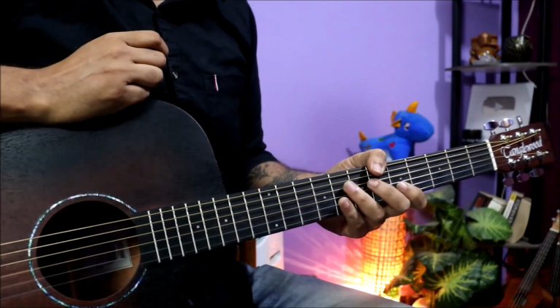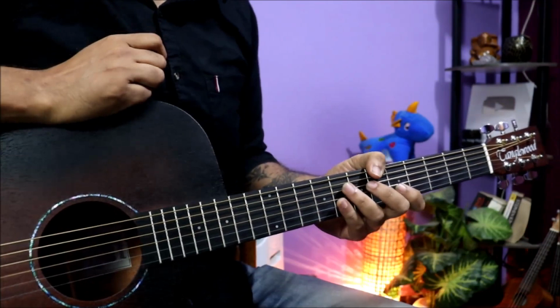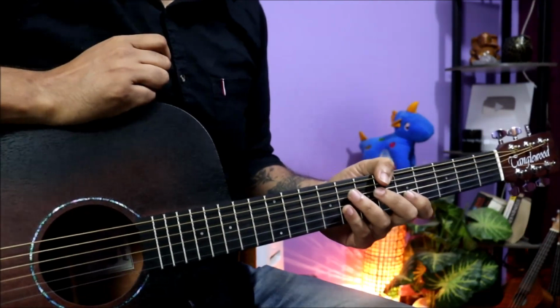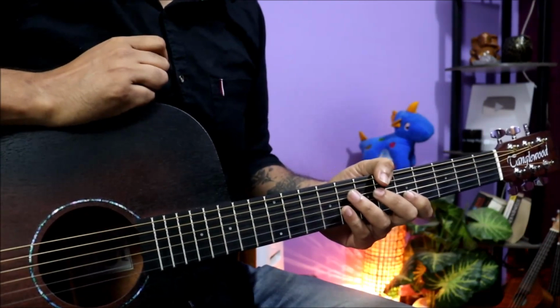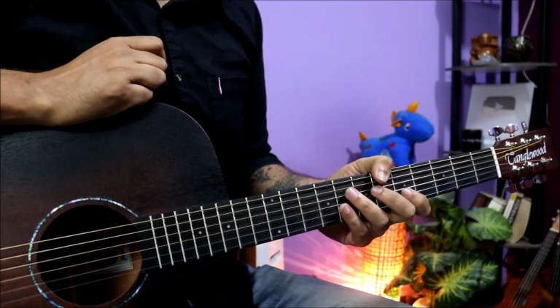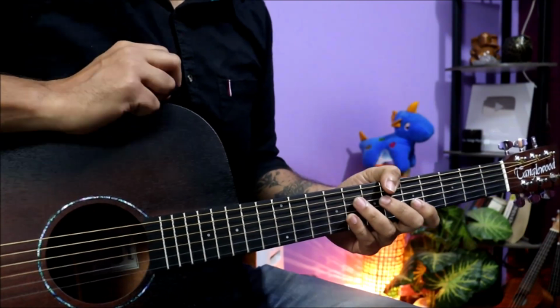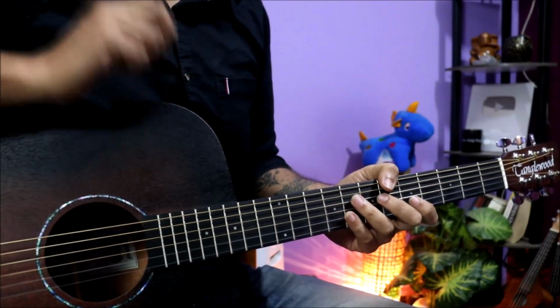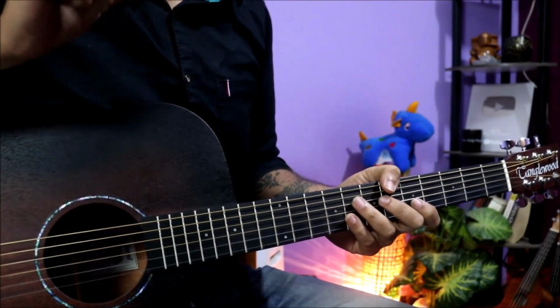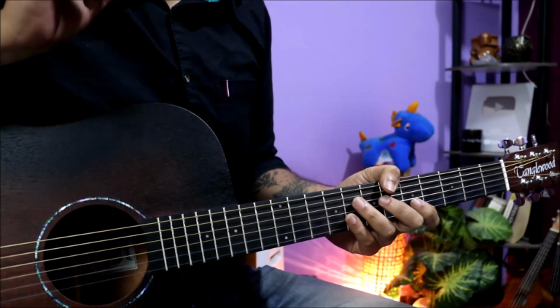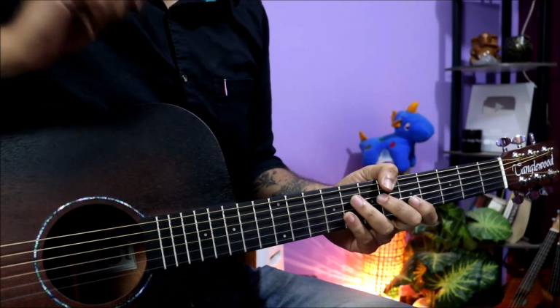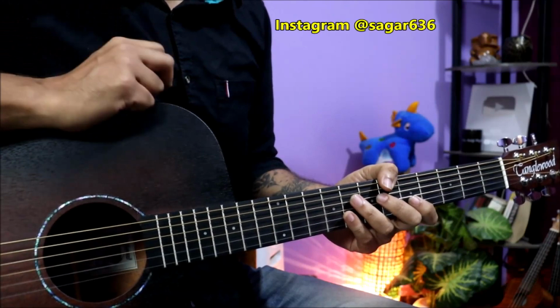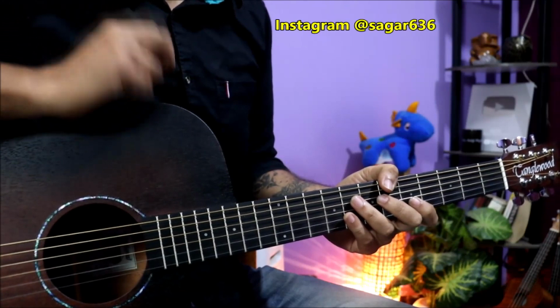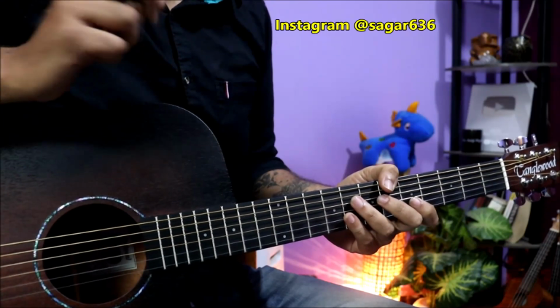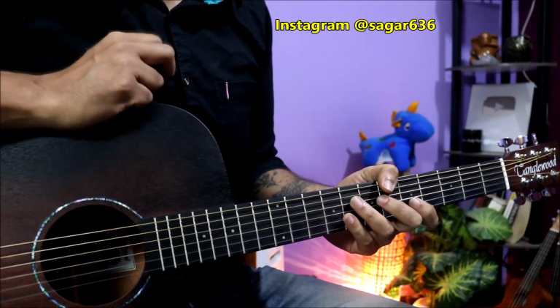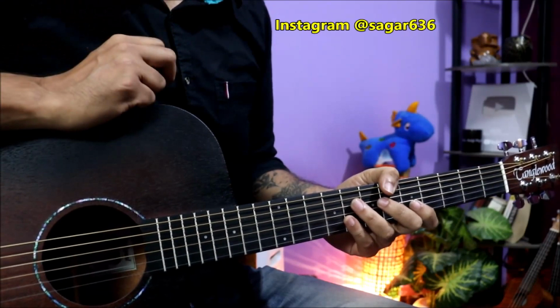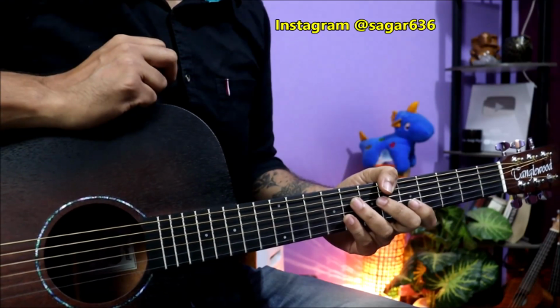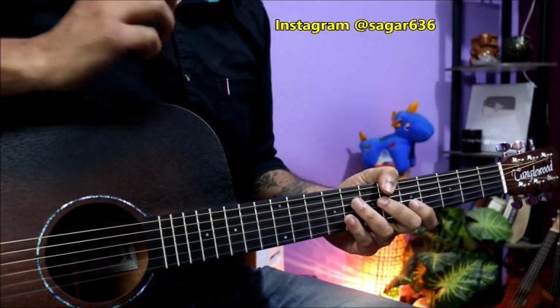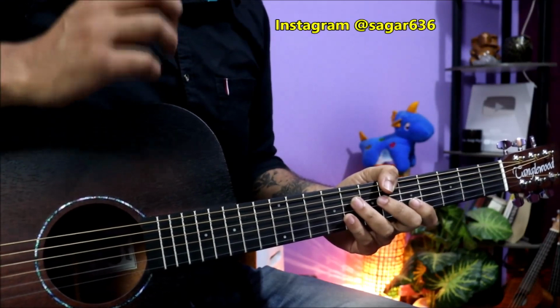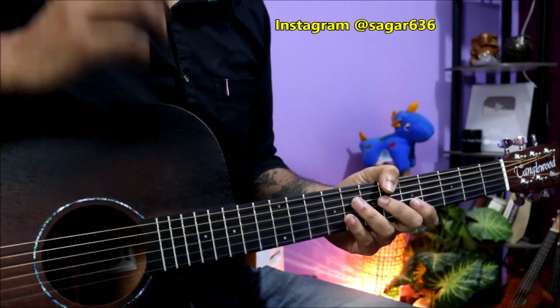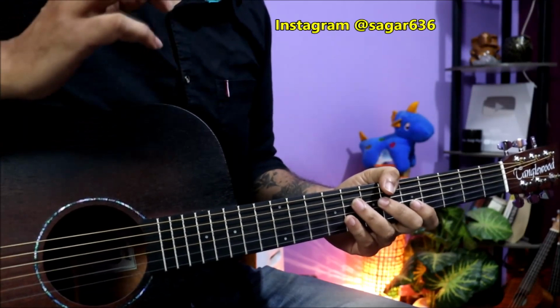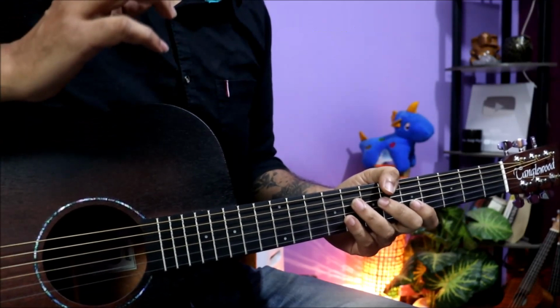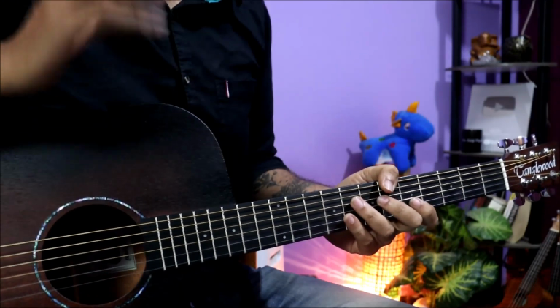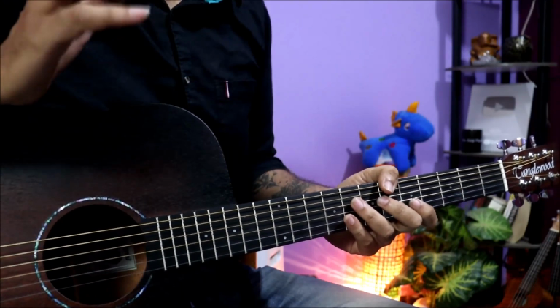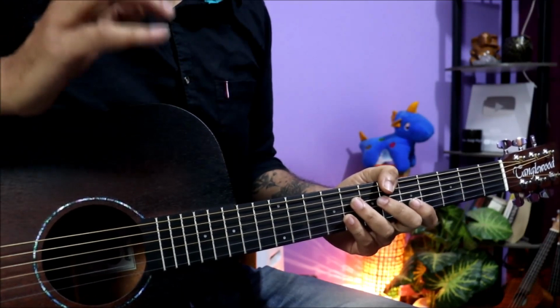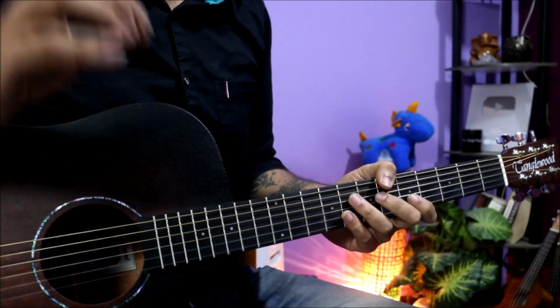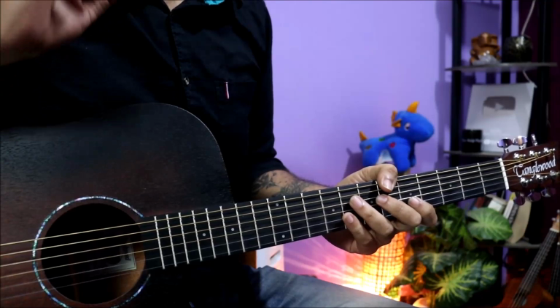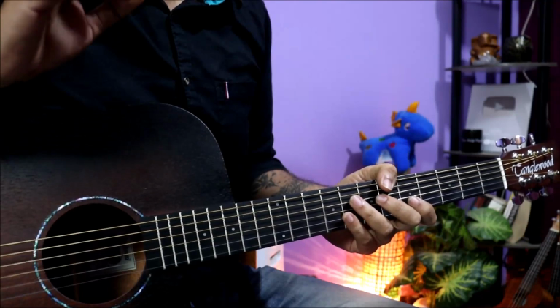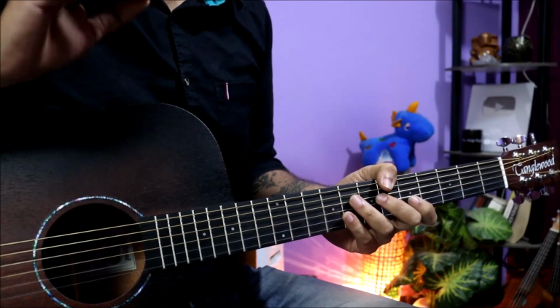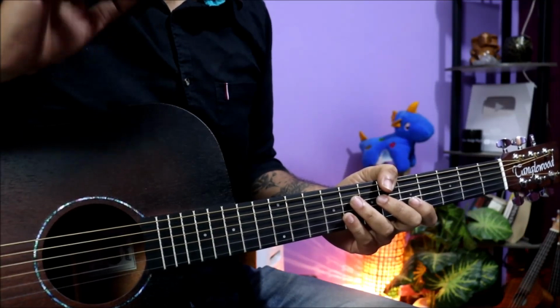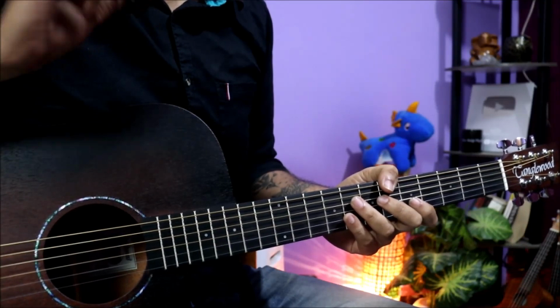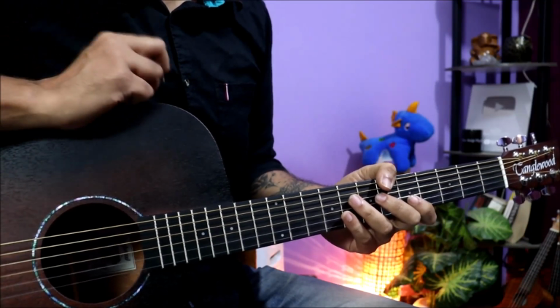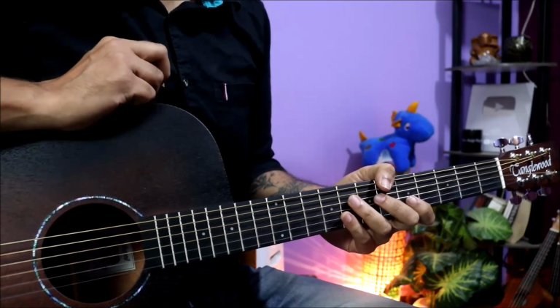Hello friends, how are you guys? Today we will talk about a lot of trending stories. Today I will talk about some of the news.